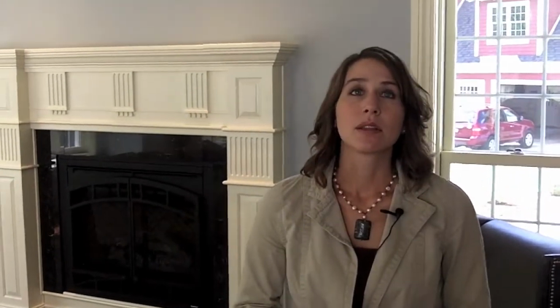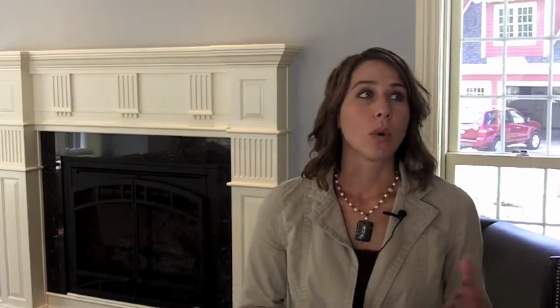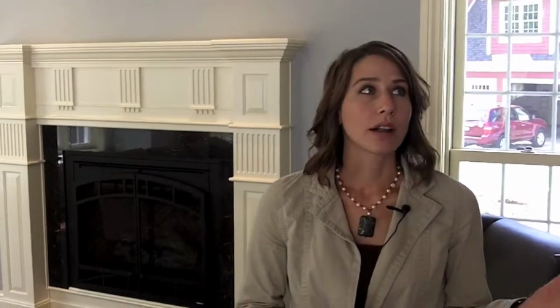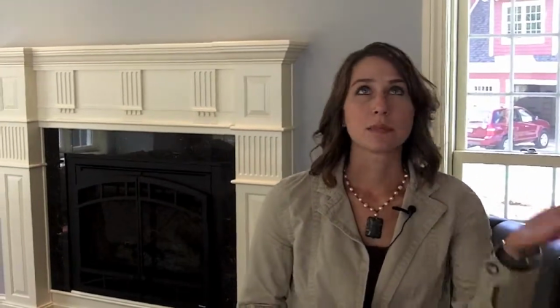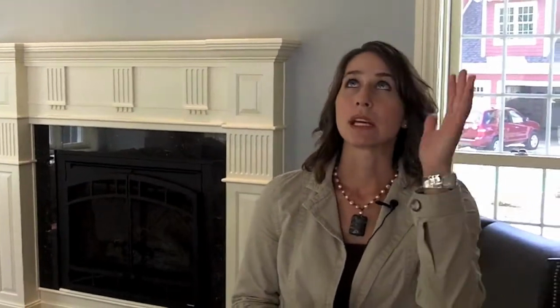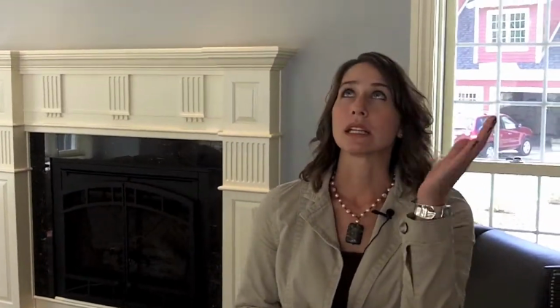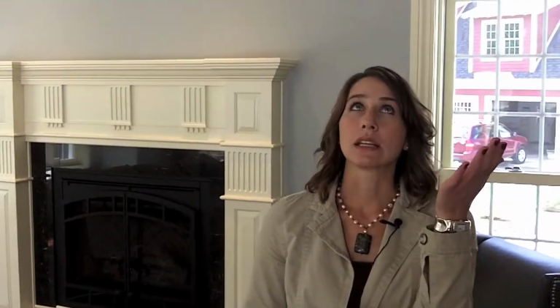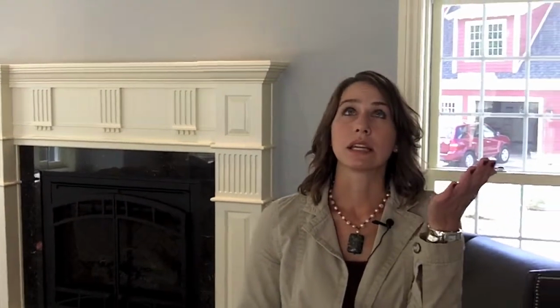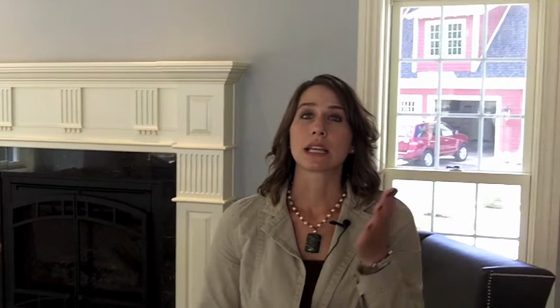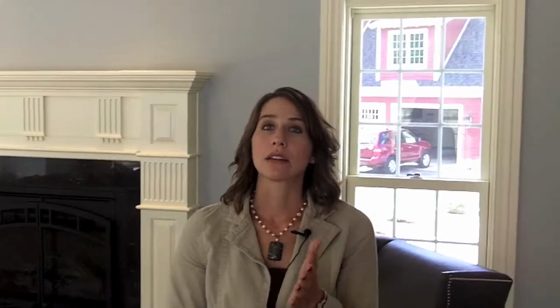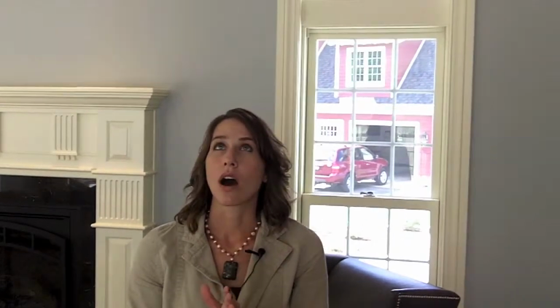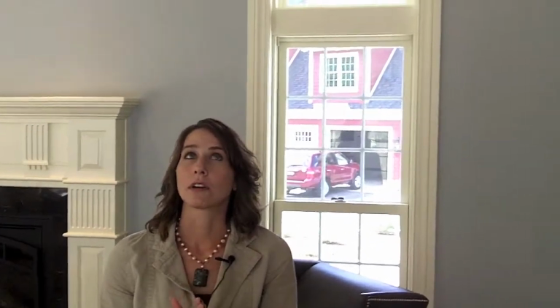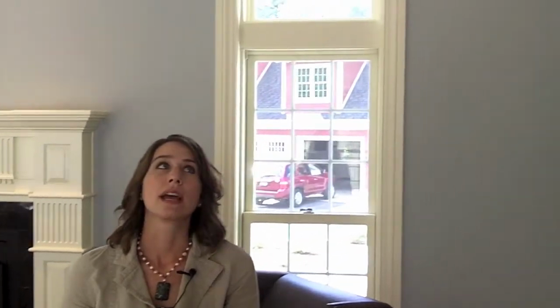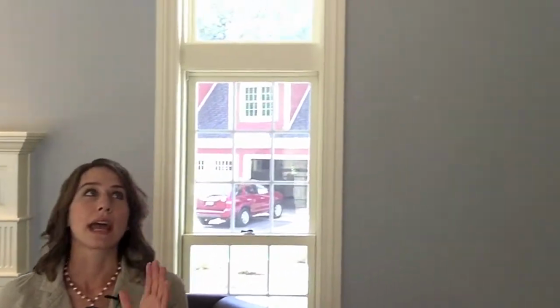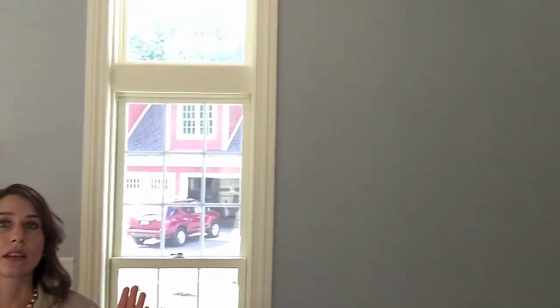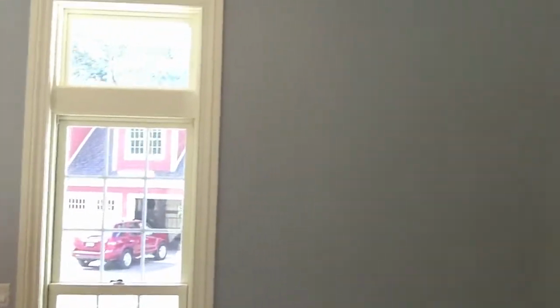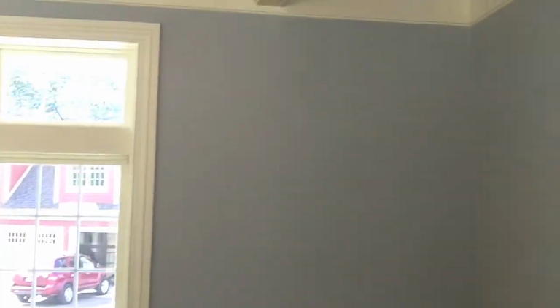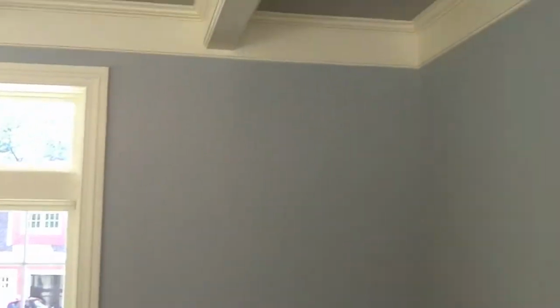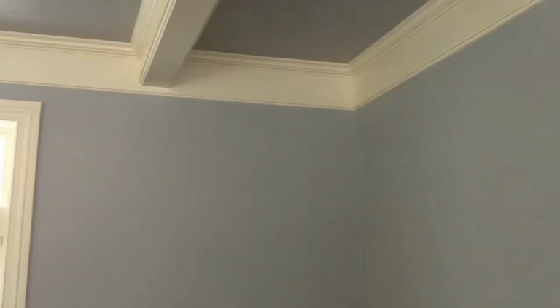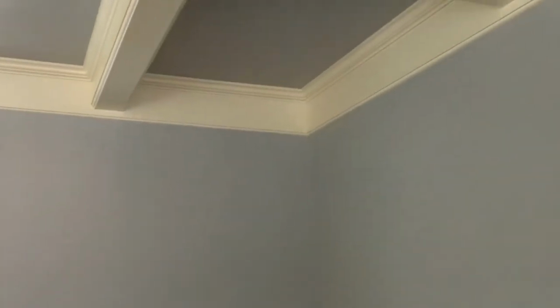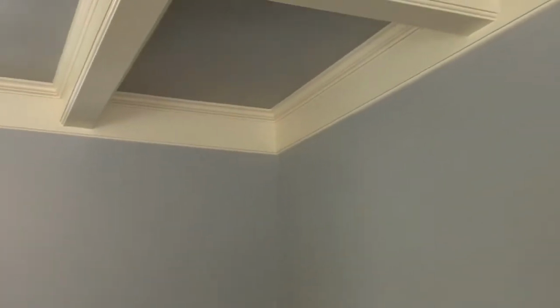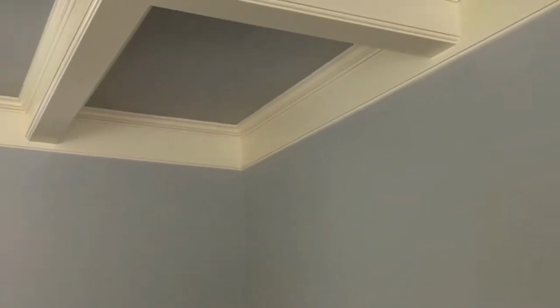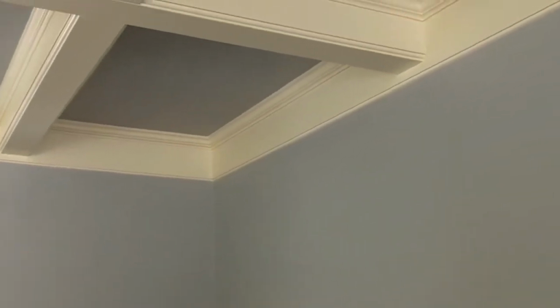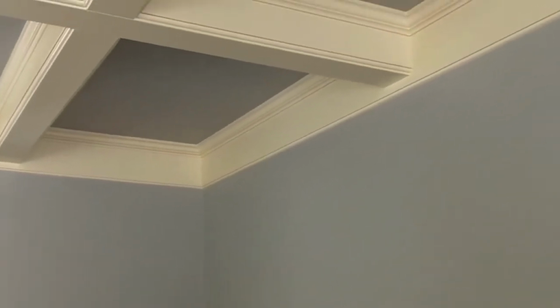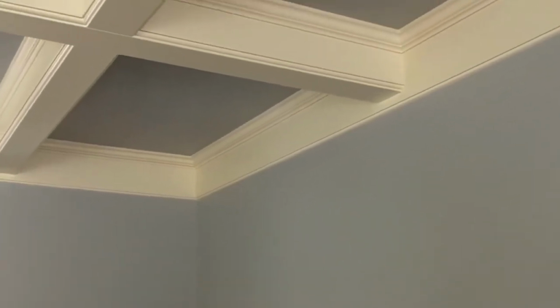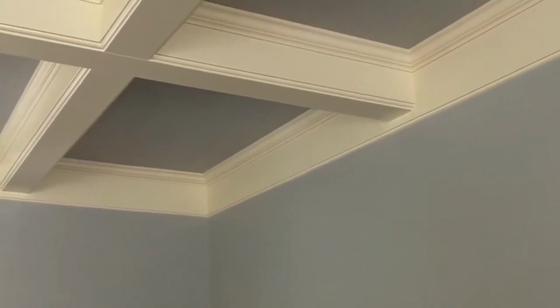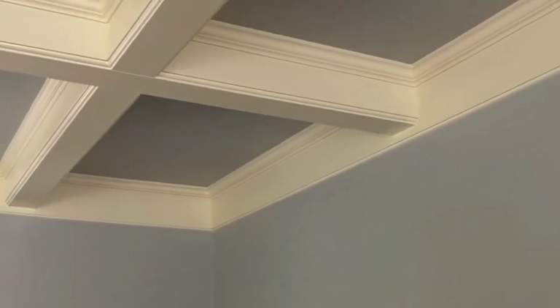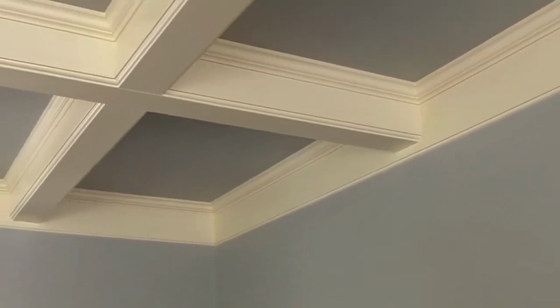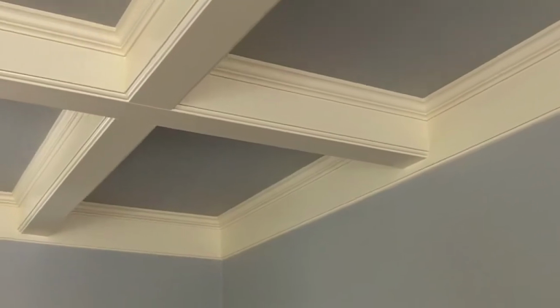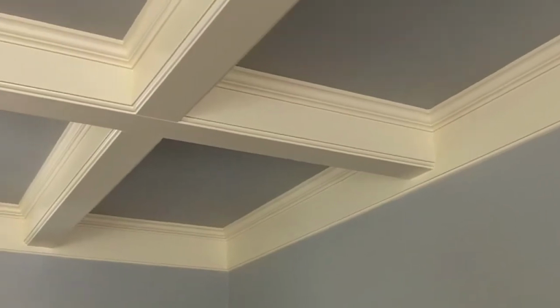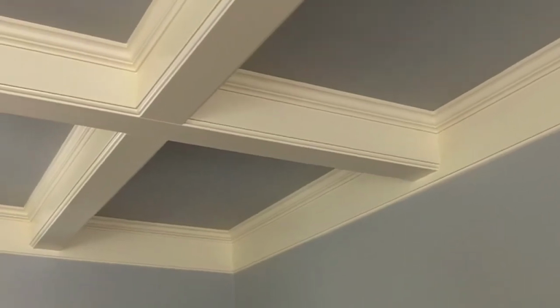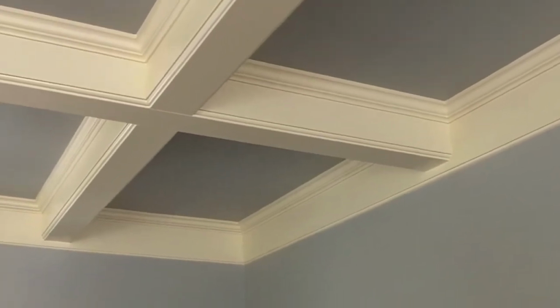The wall color is mimicked in the inside of the coffer, and the beams themselves are the trim color to tie the room and the whole house together.